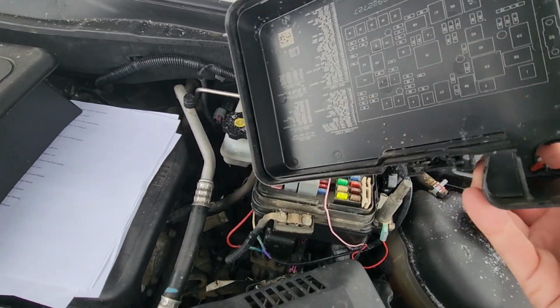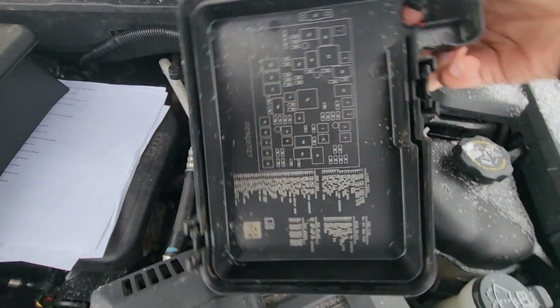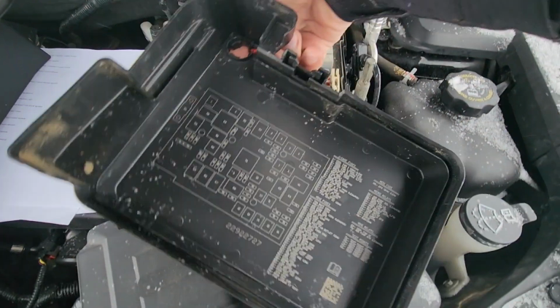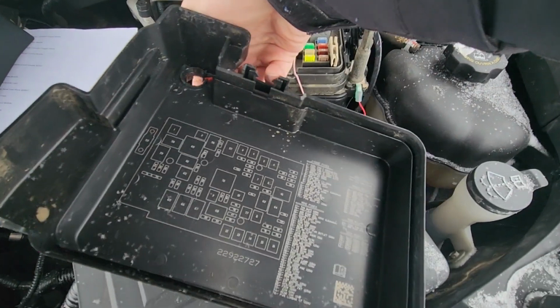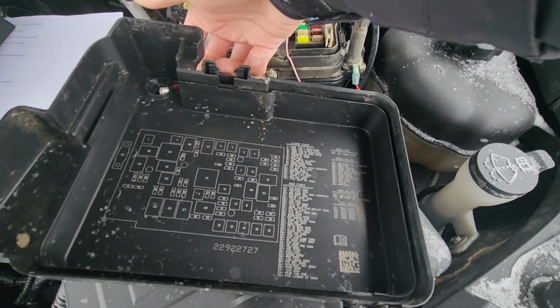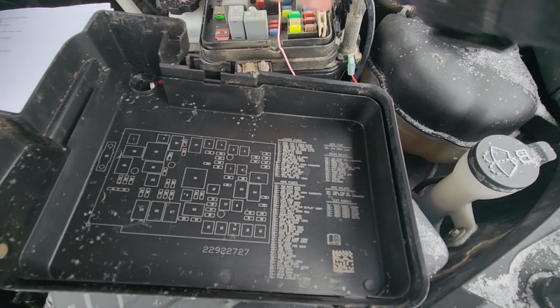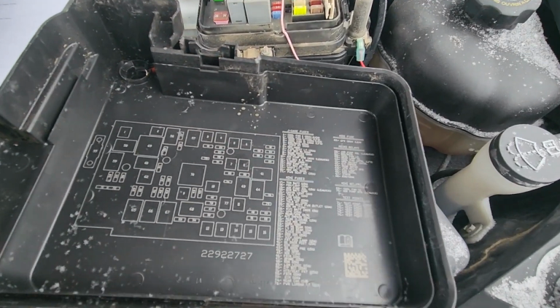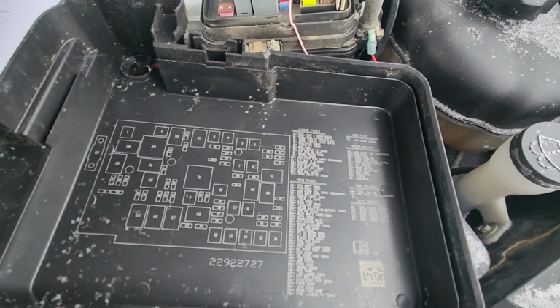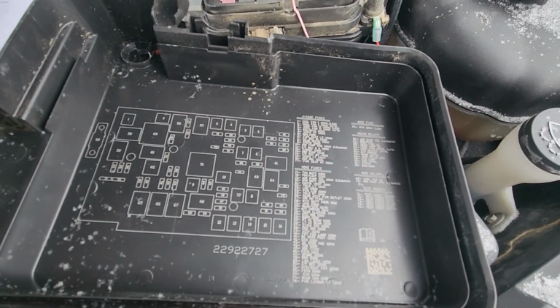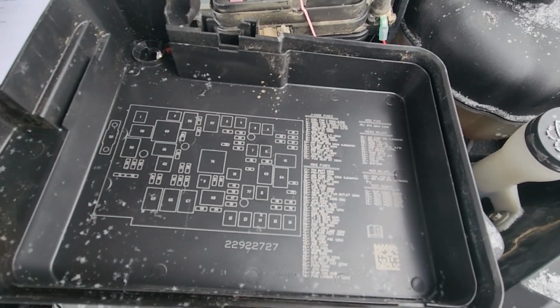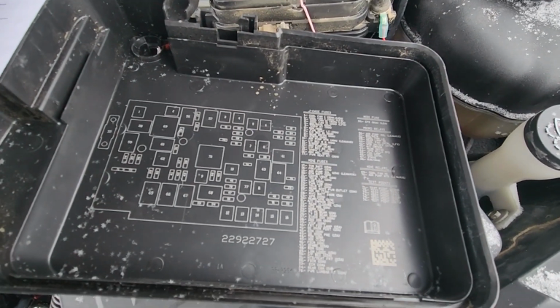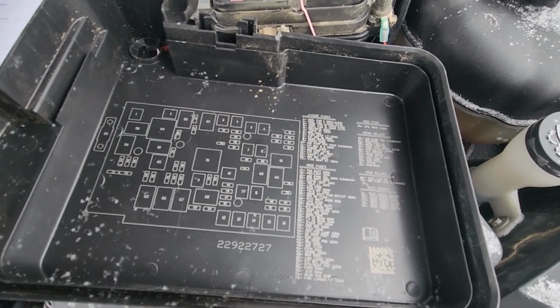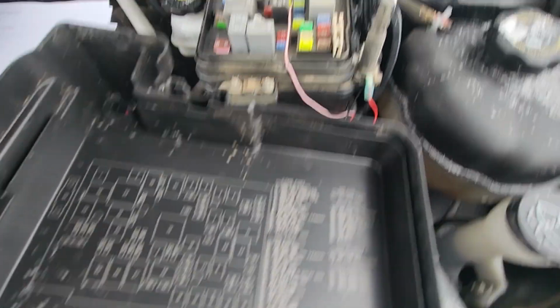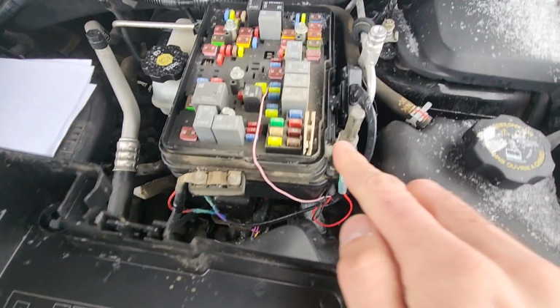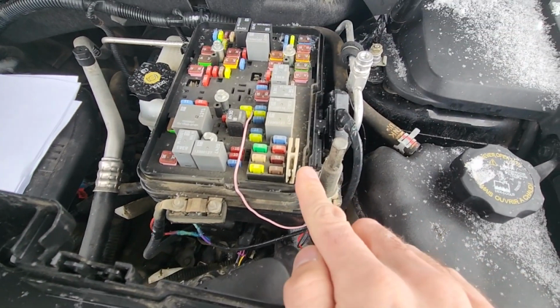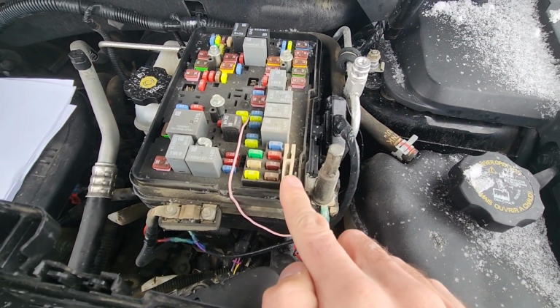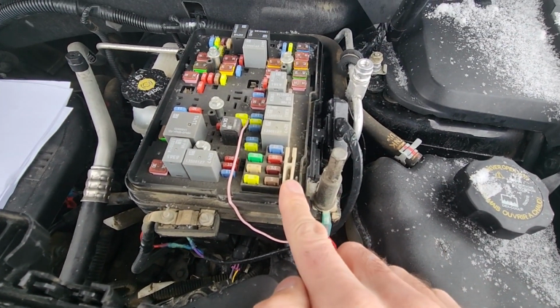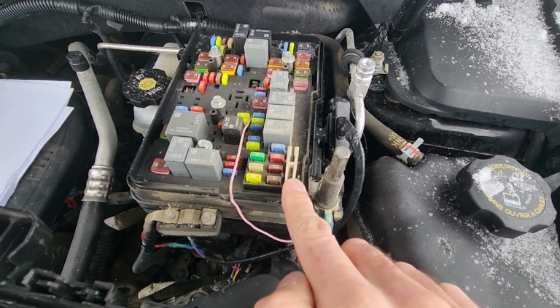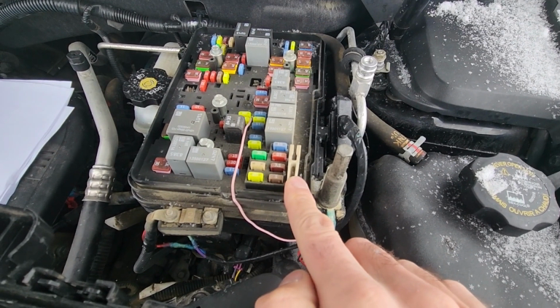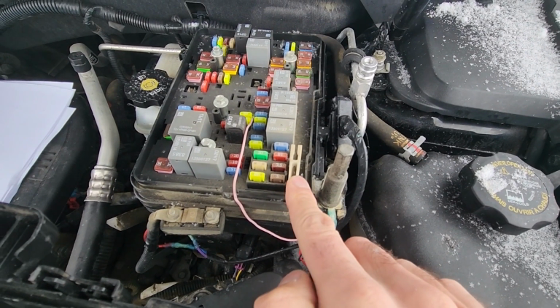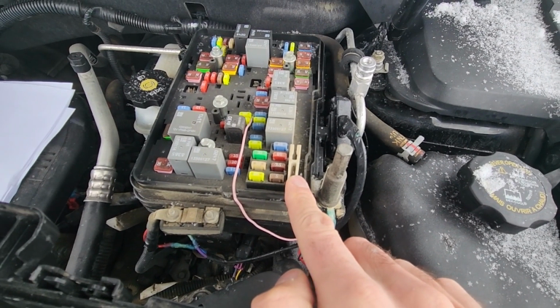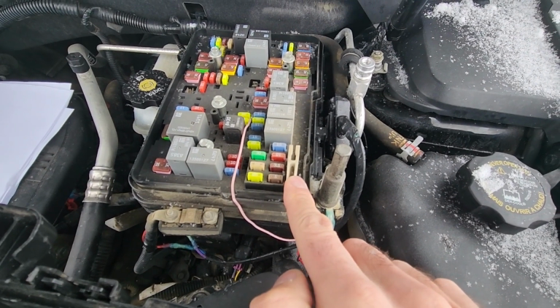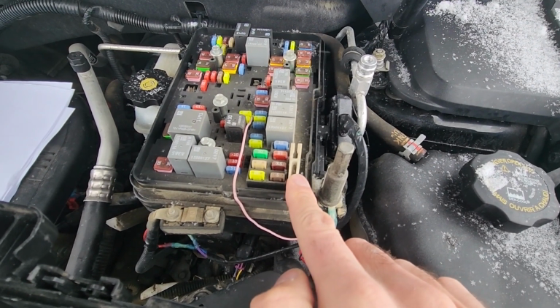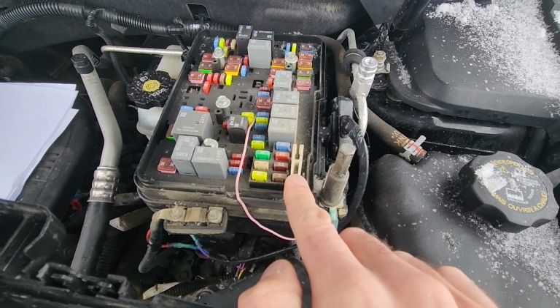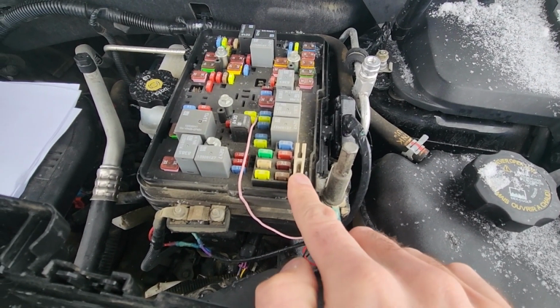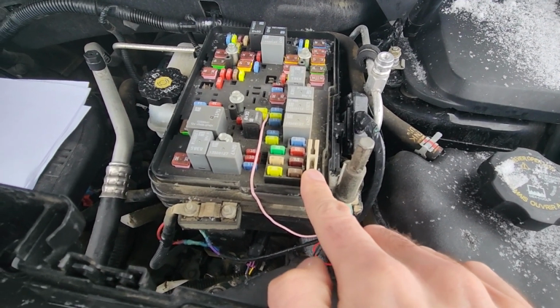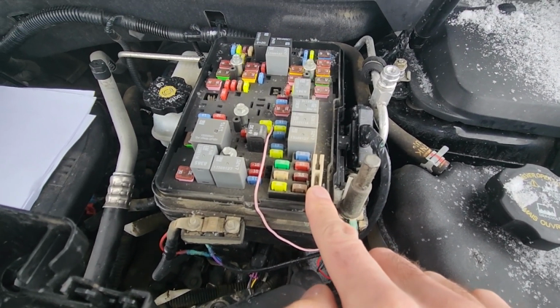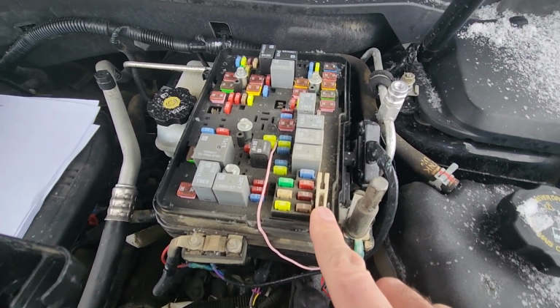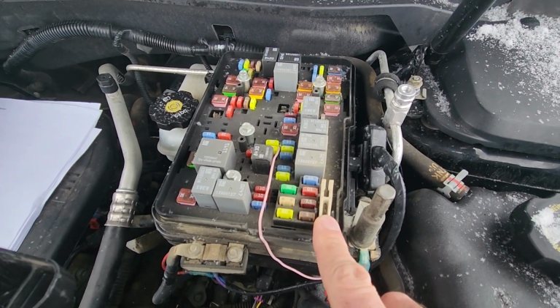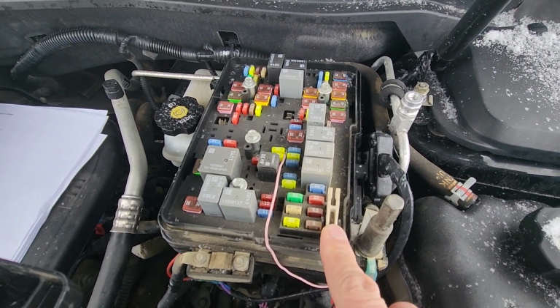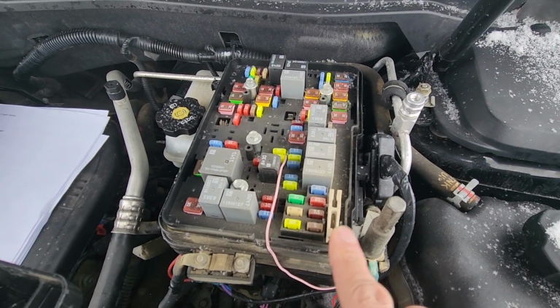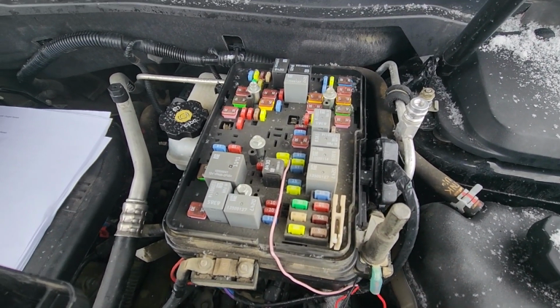On the back side of the cover you will have a small fuse diagram, and this piece right here is a fuse puller which you can use to remove and check any of the smaller fuses.